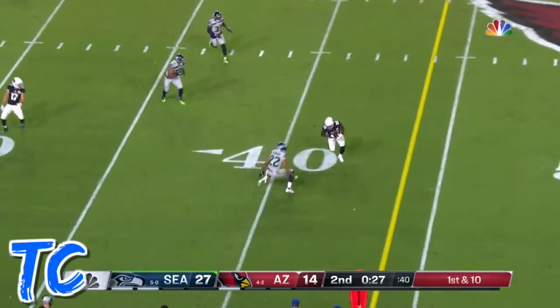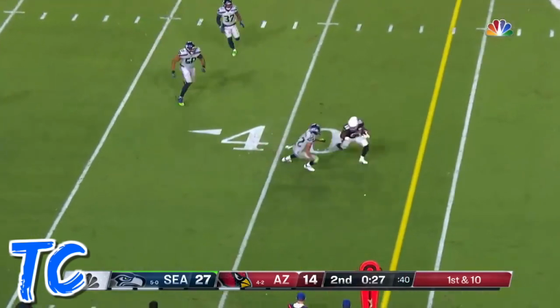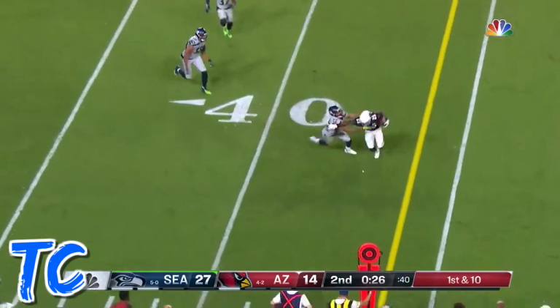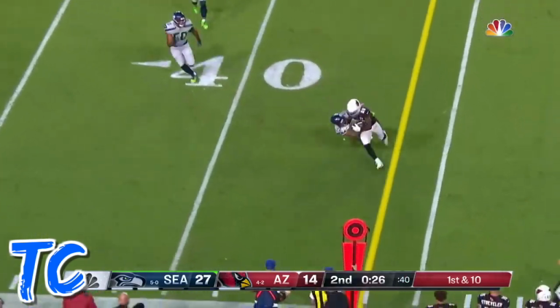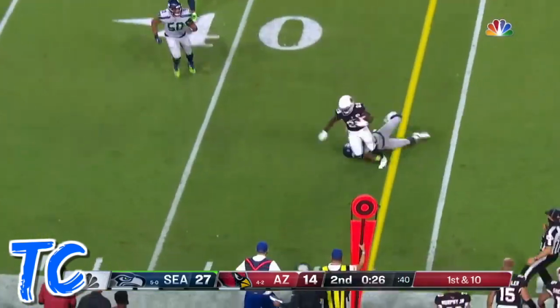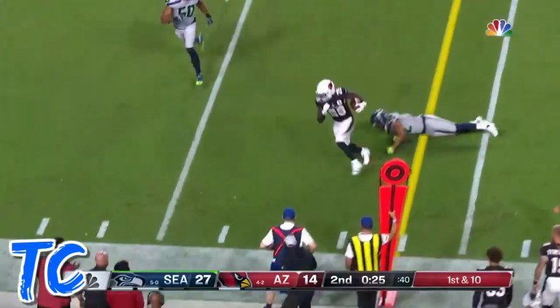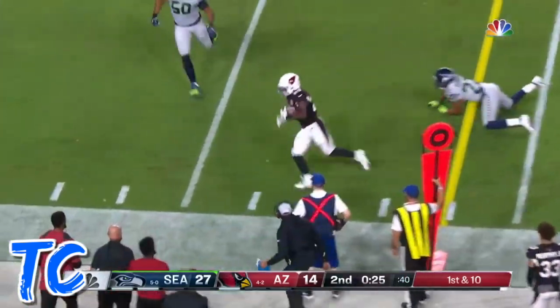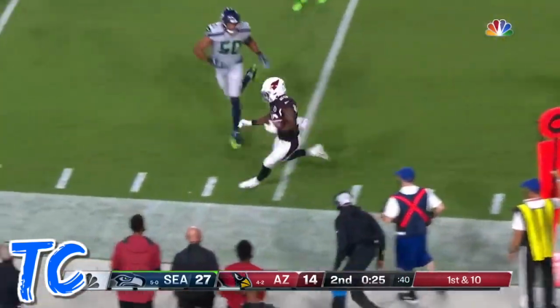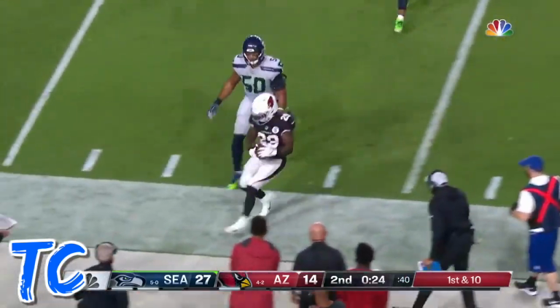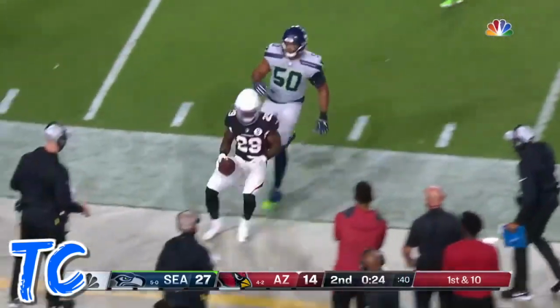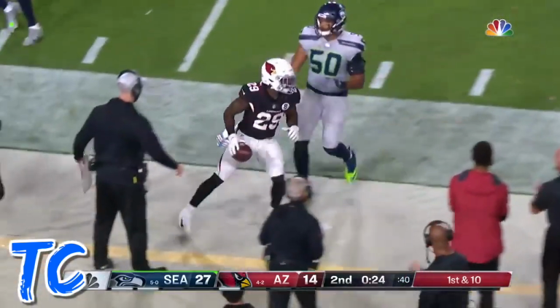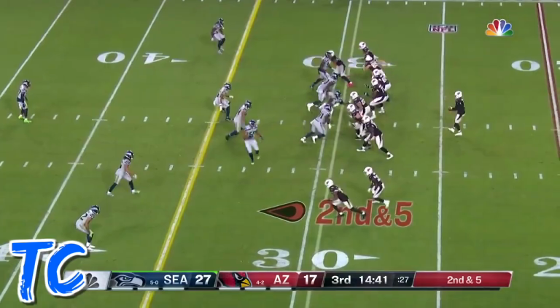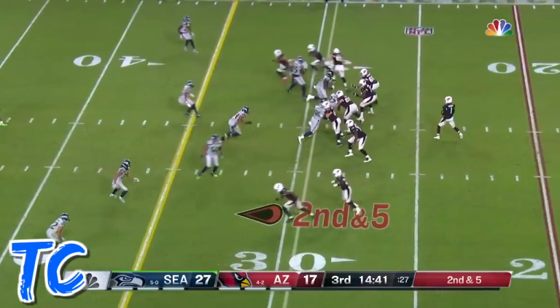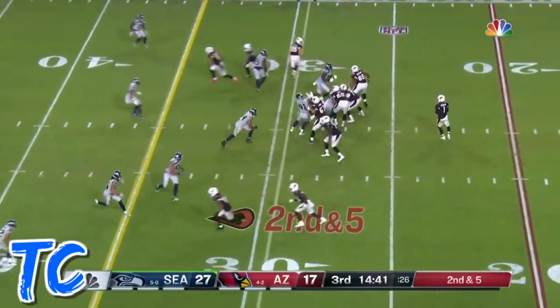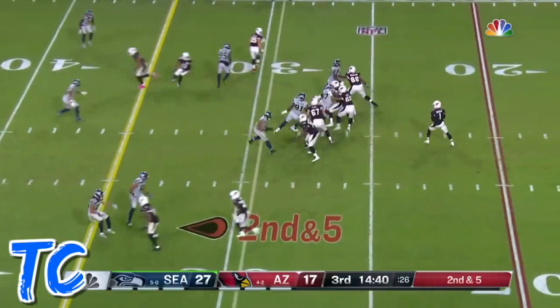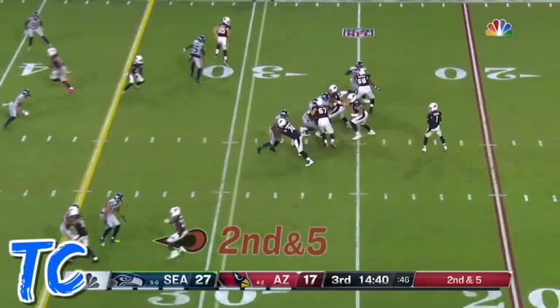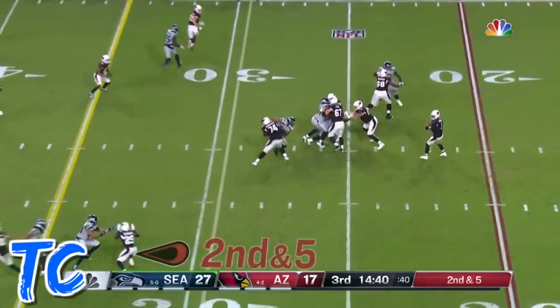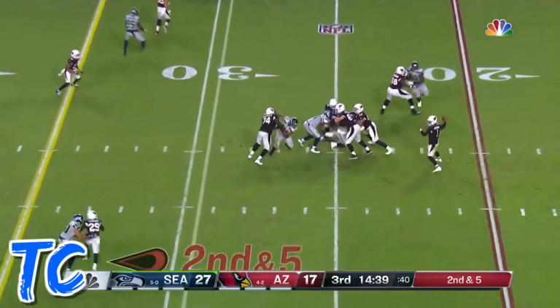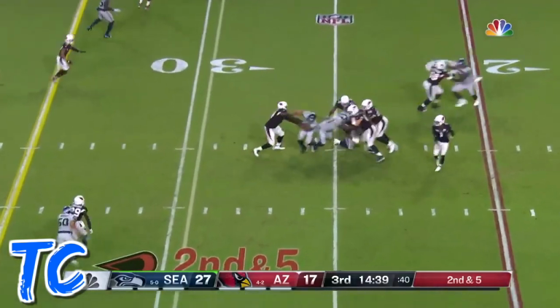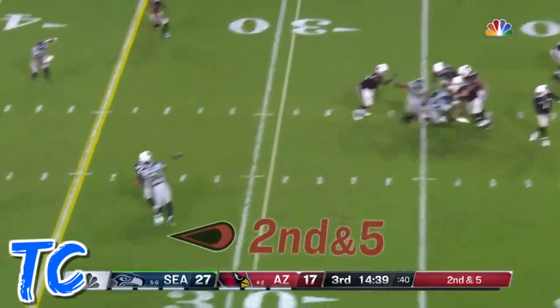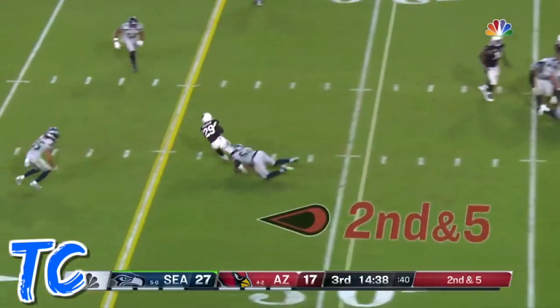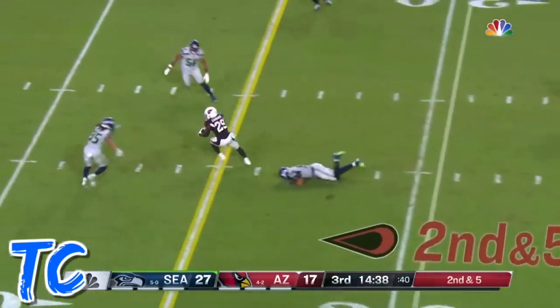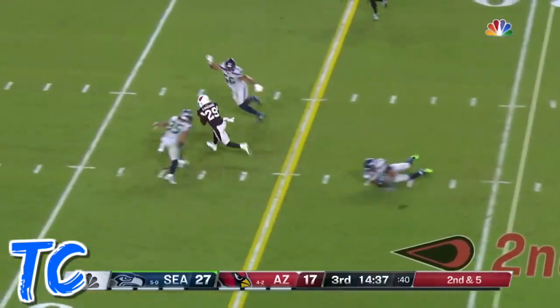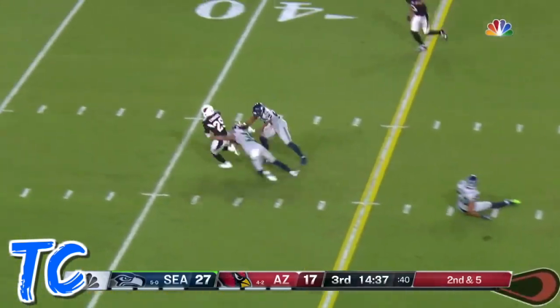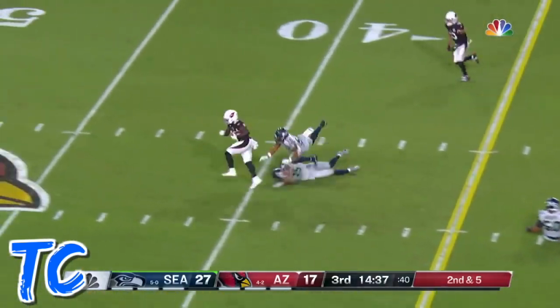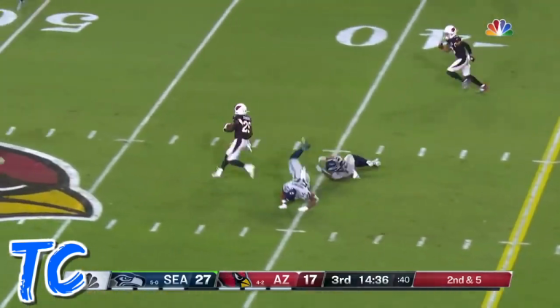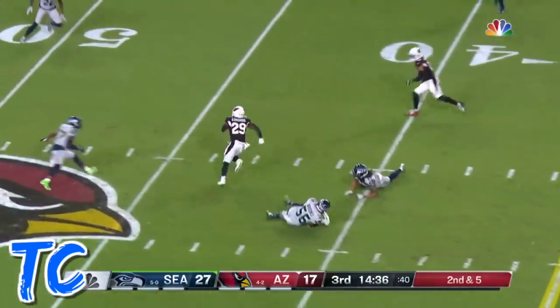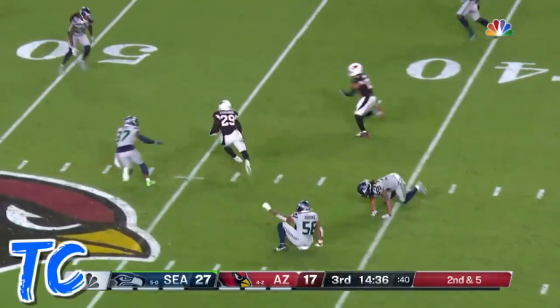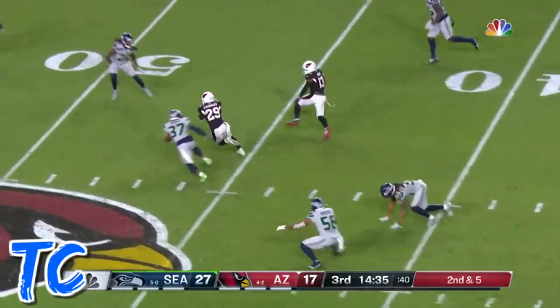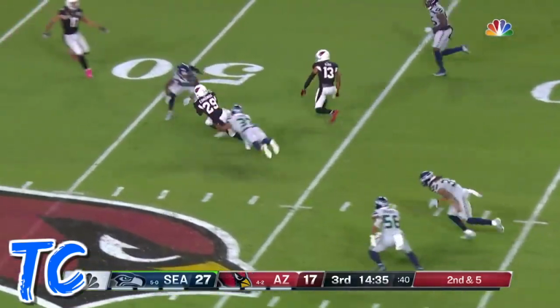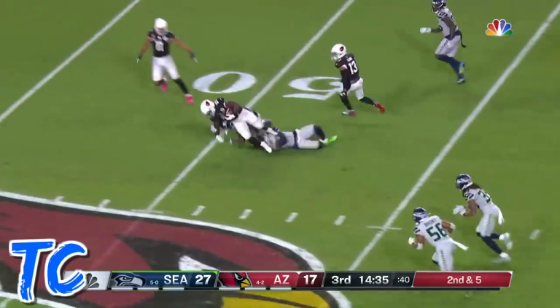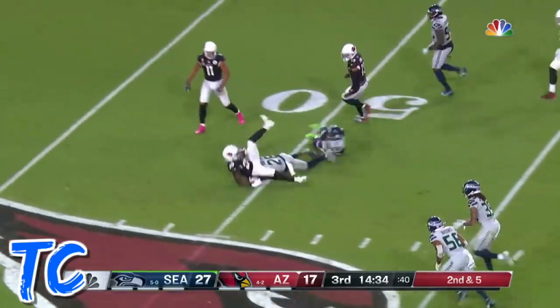Here's the pass caught for a first down, but trying to get out of bounds to save that timeout. They didn't even get the touchdown, then they went for it on fourth down and didn't even get a field goal. Here's Edmonds breaking free.